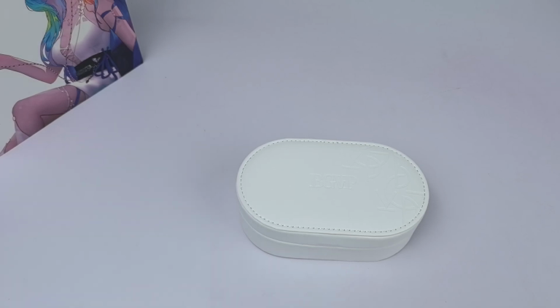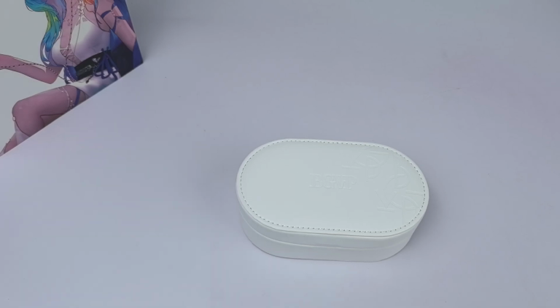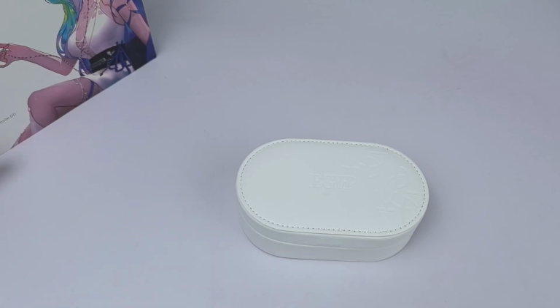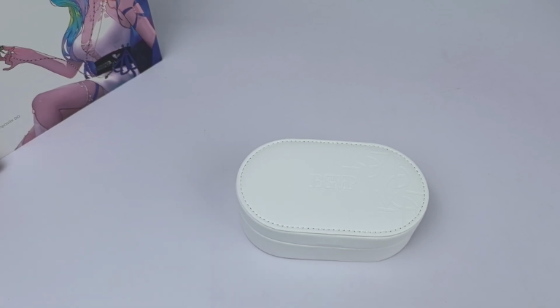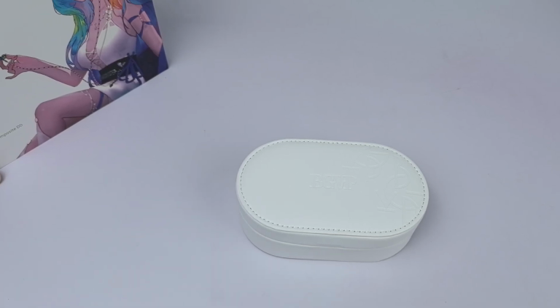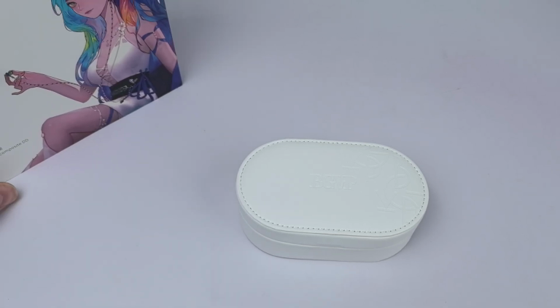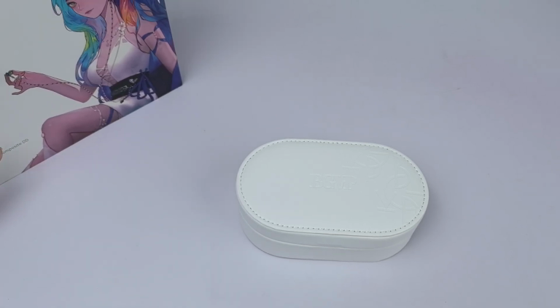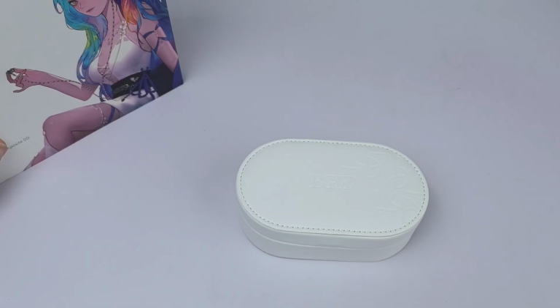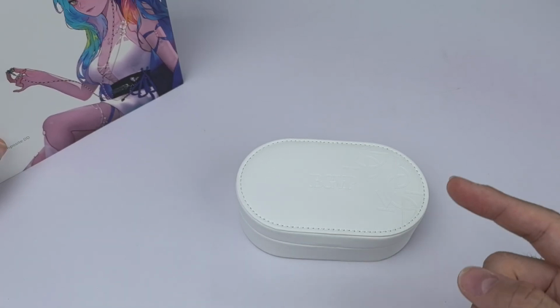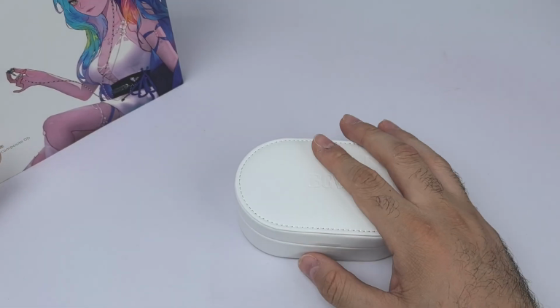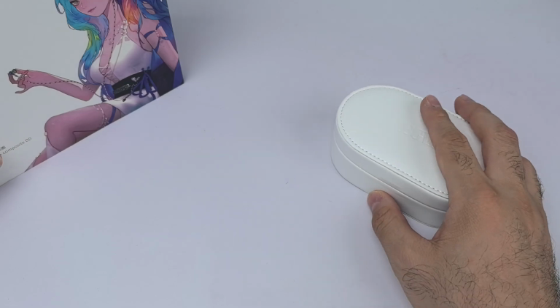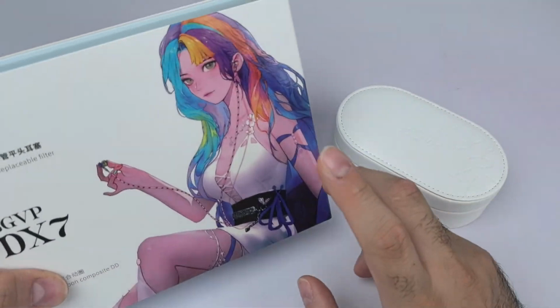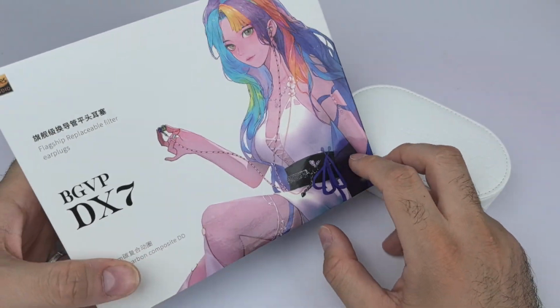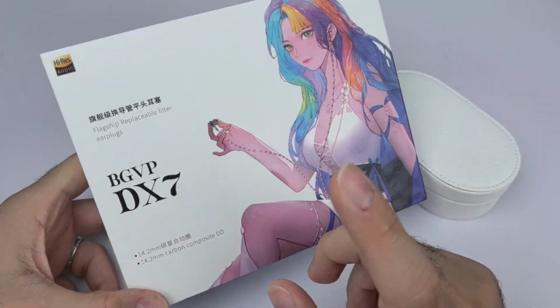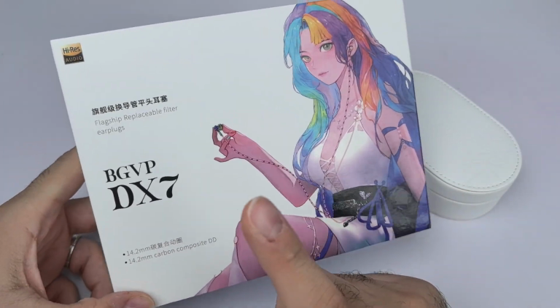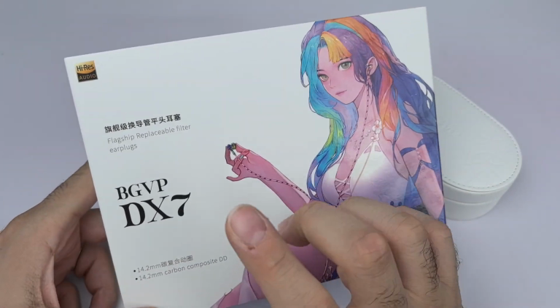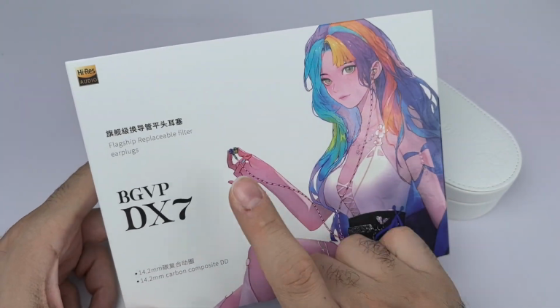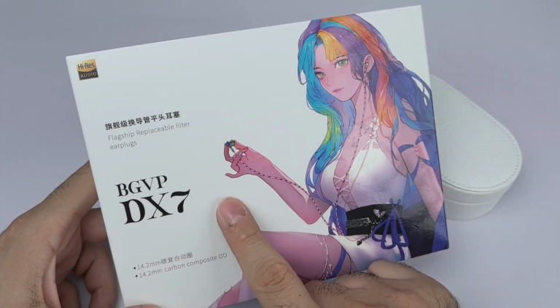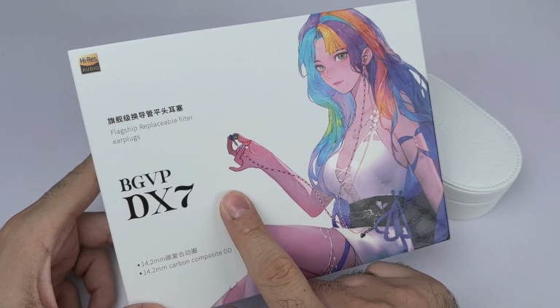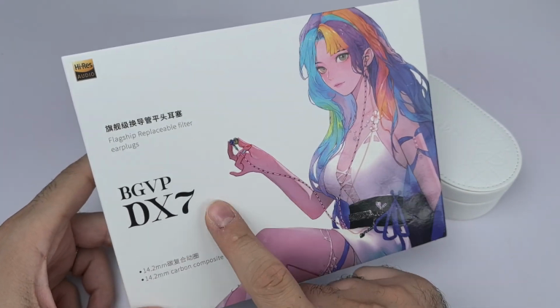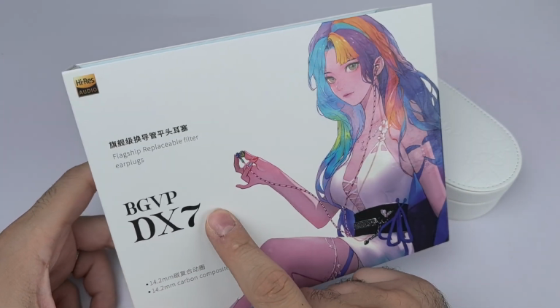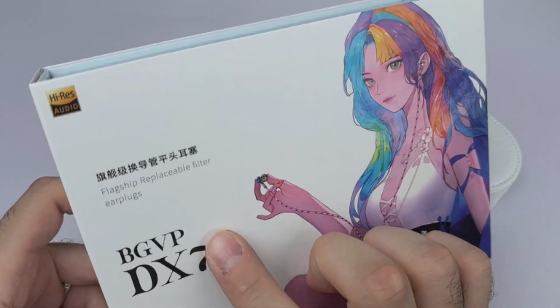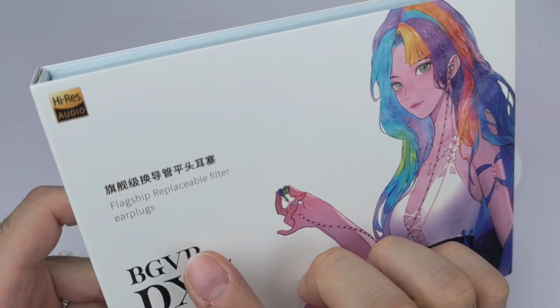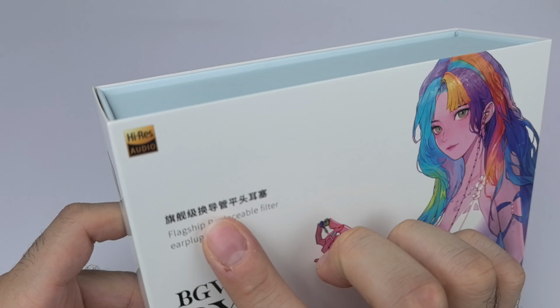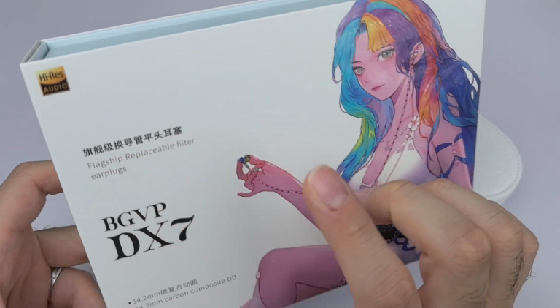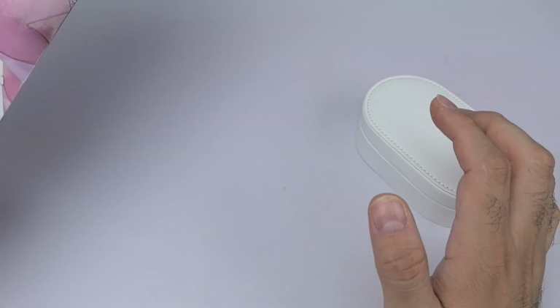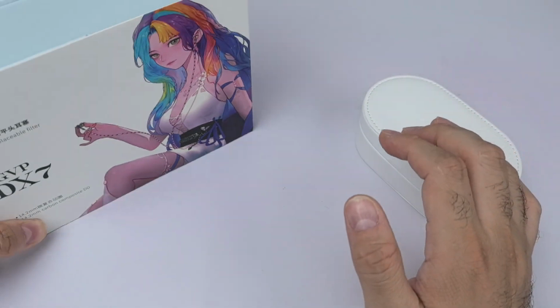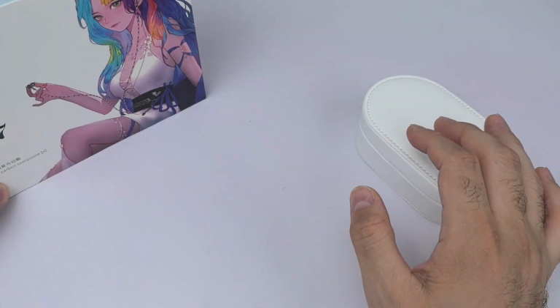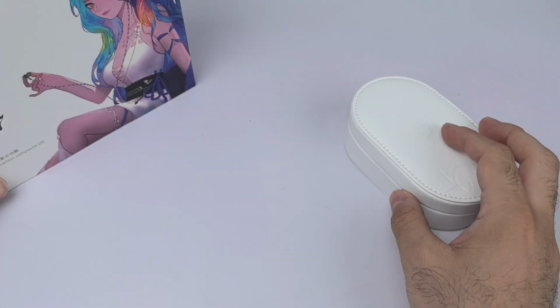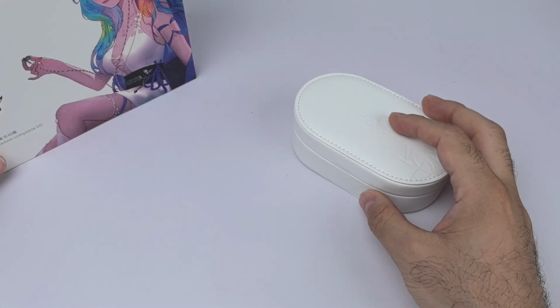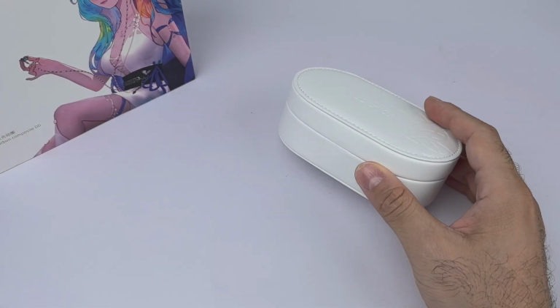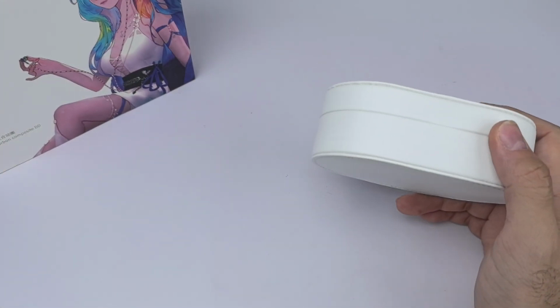Hey, what's up guys, it's Axel here and today's video is going to be about an earbud — the BGVP DX7, what they call a flagship. I'll let you guys know my honest opinions about it.